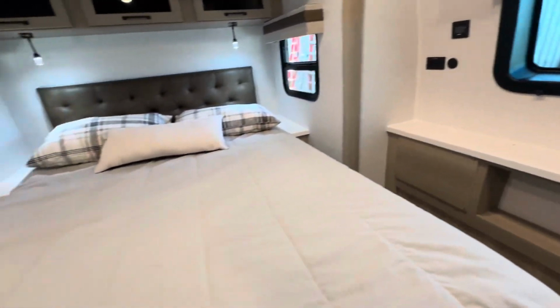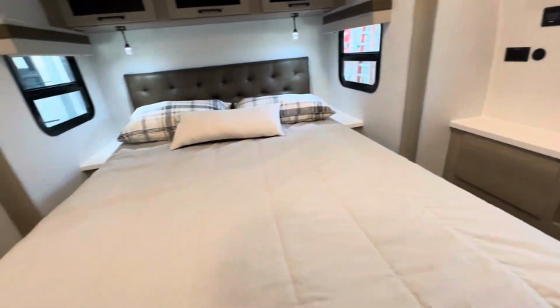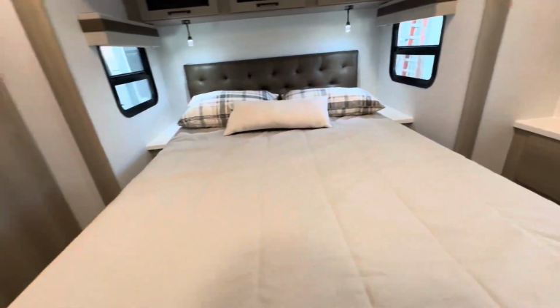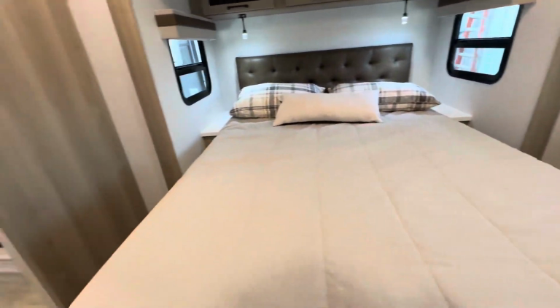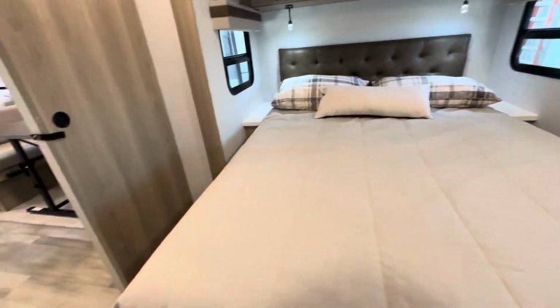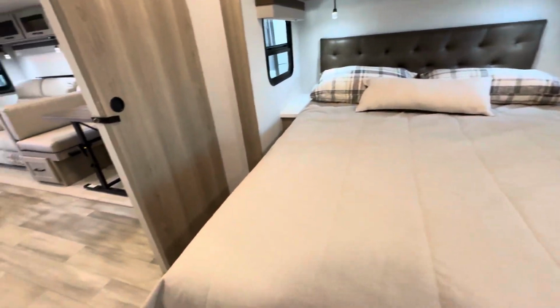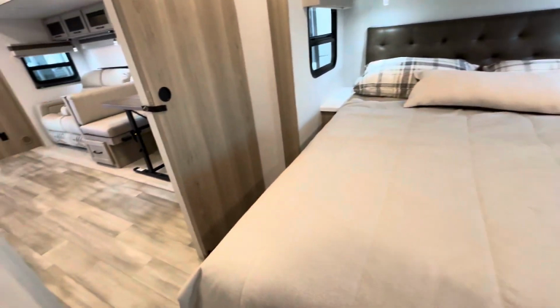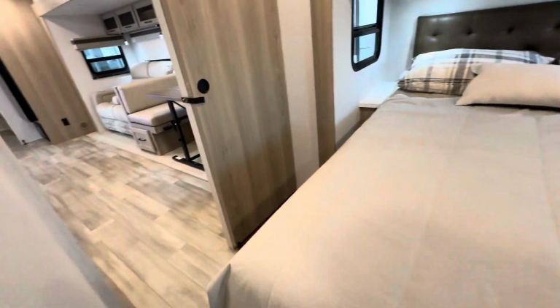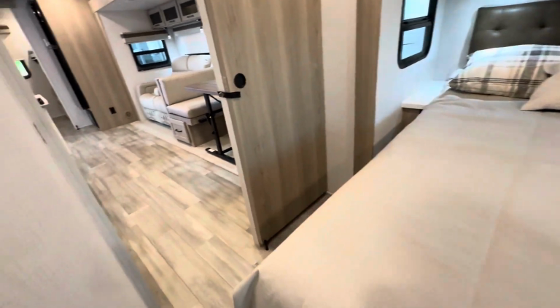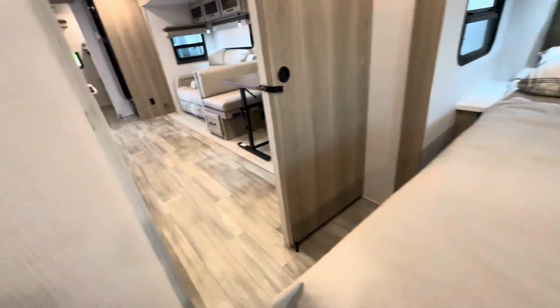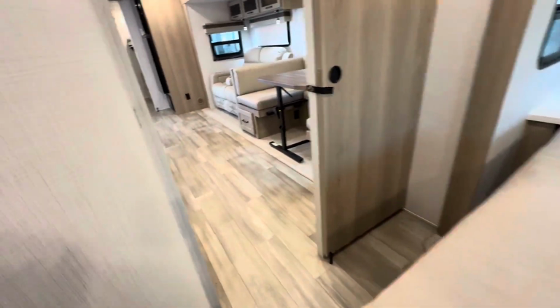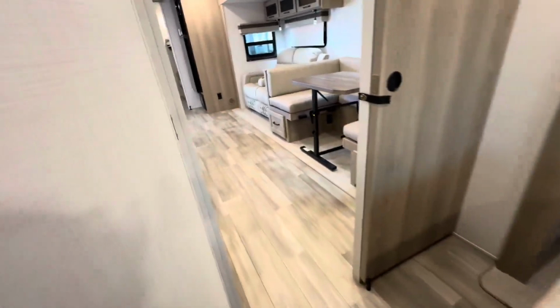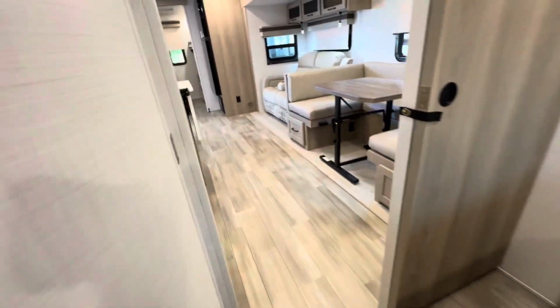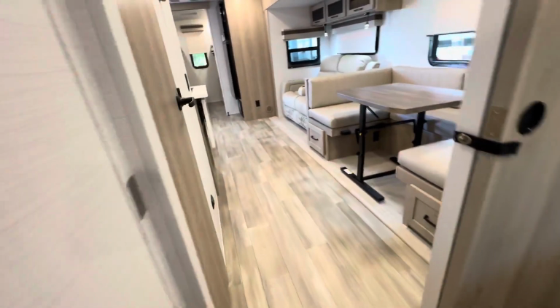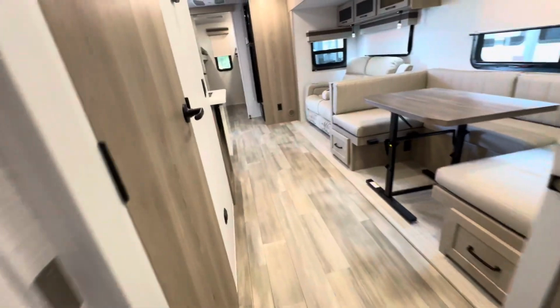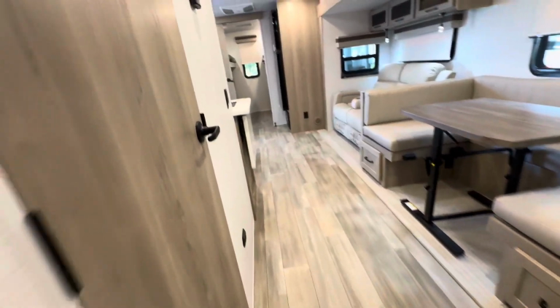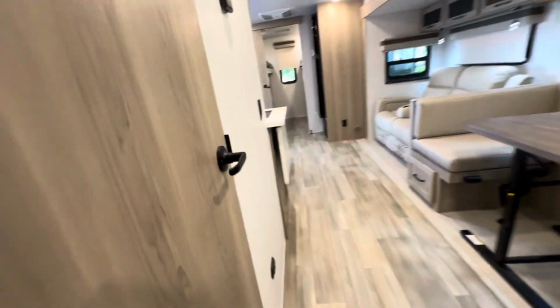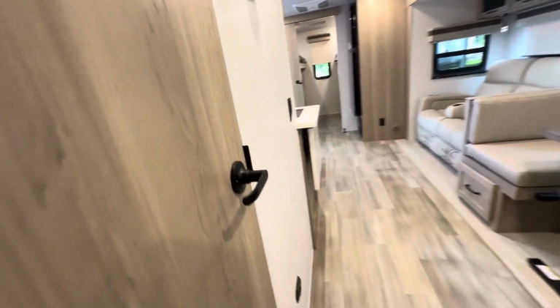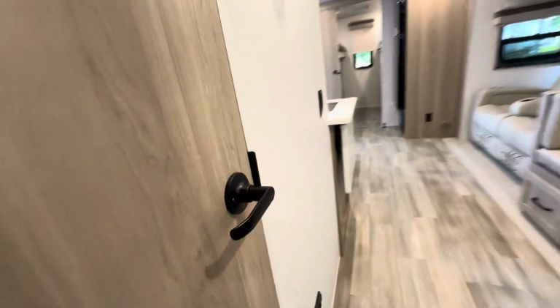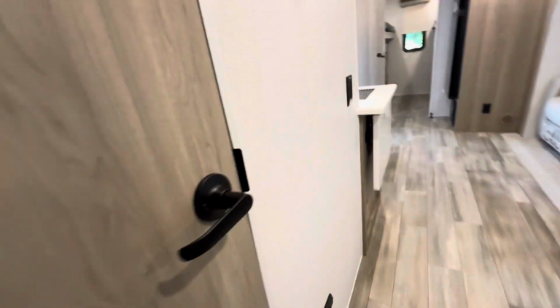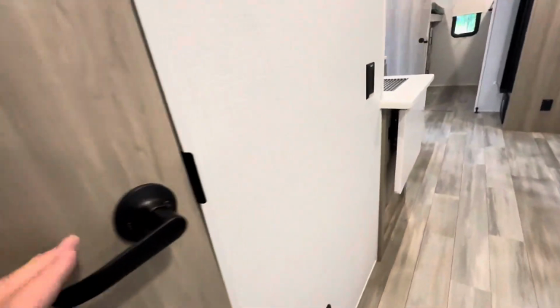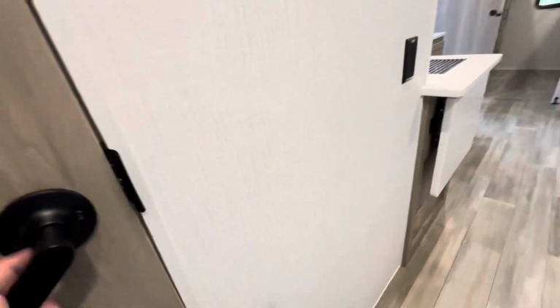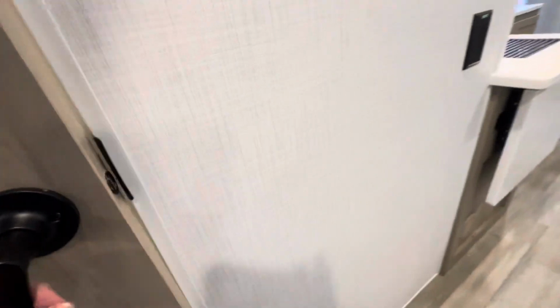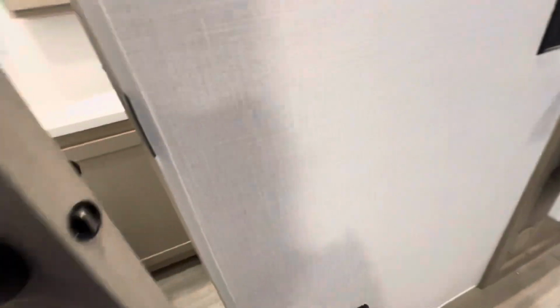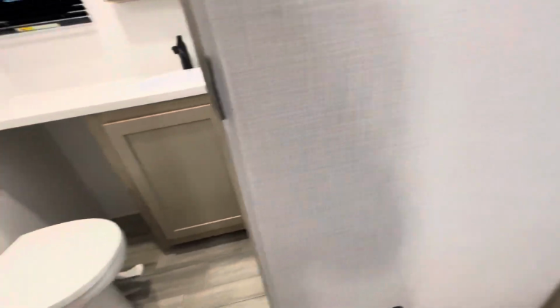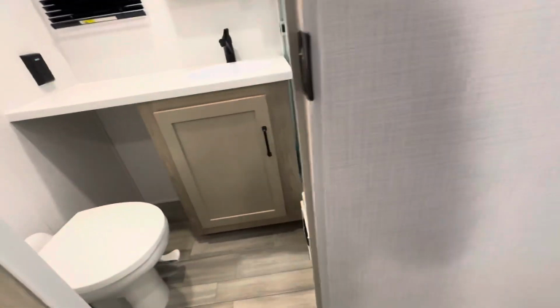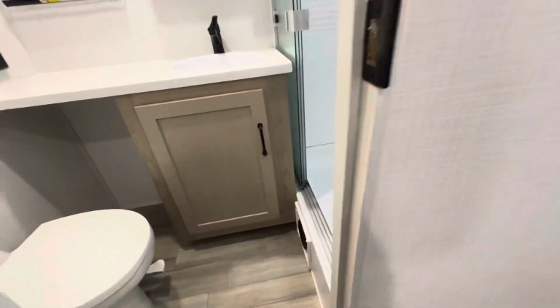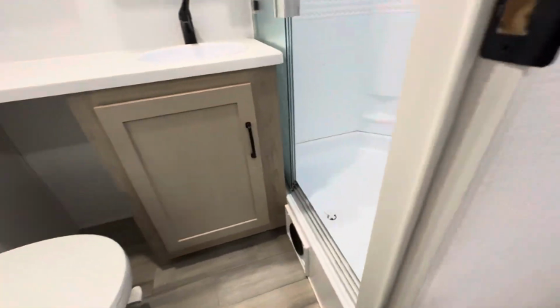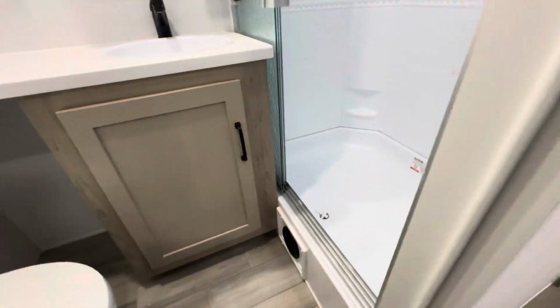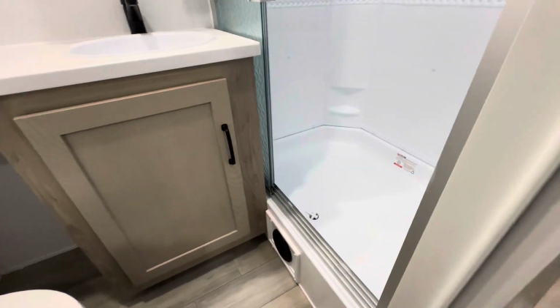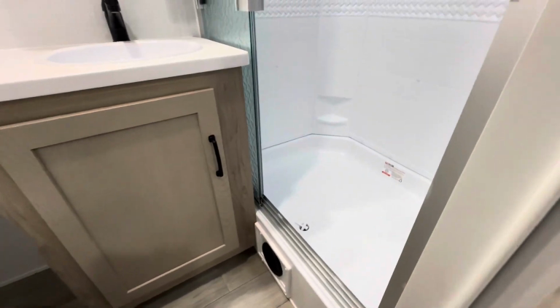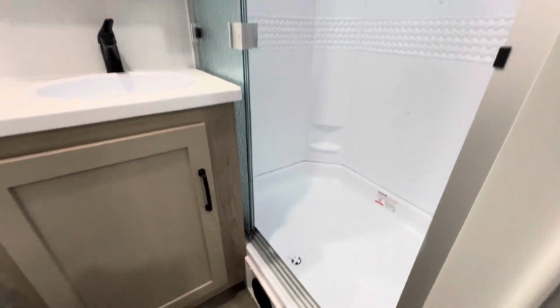Going into the bathroom — very large shower stall, as you will see. Look at that.